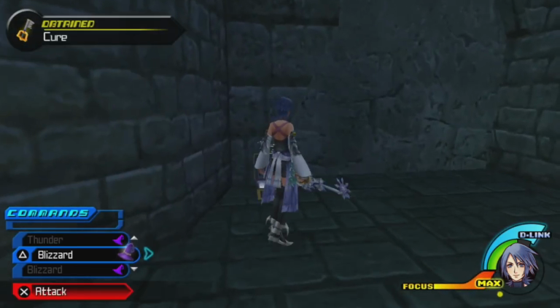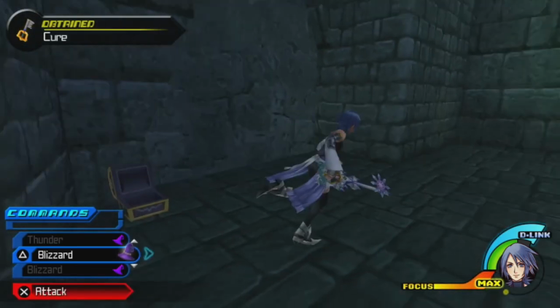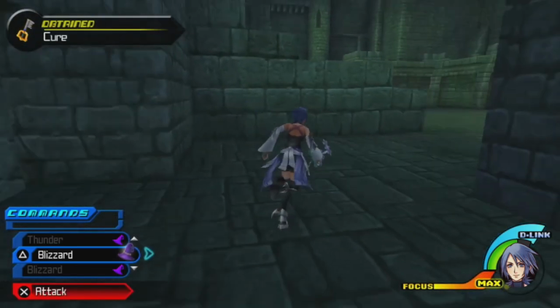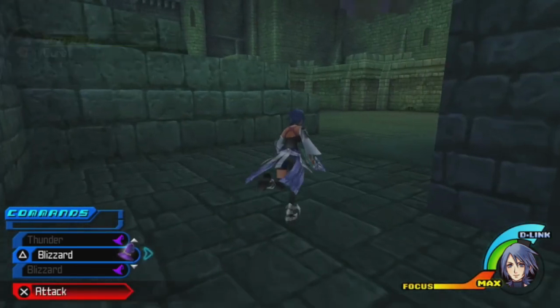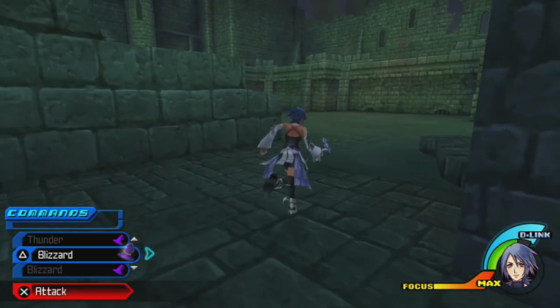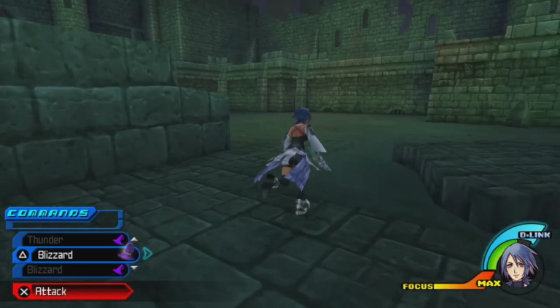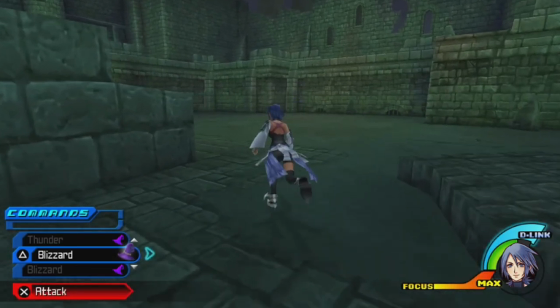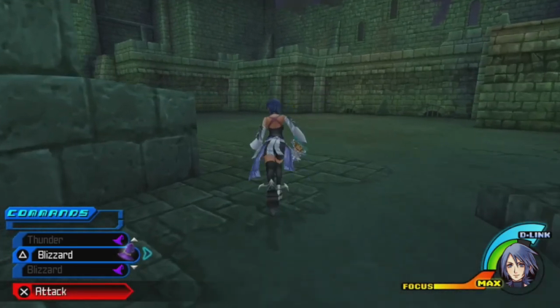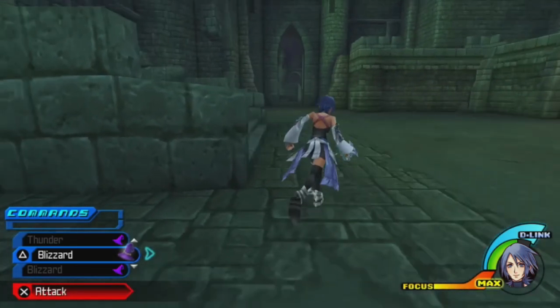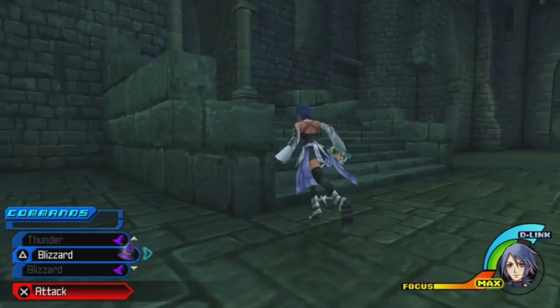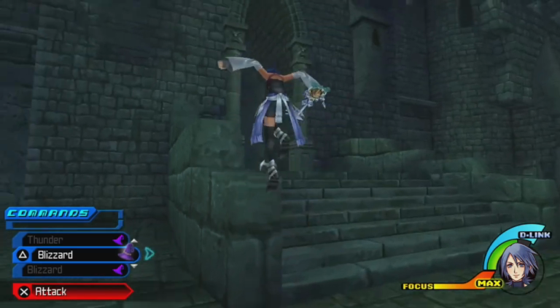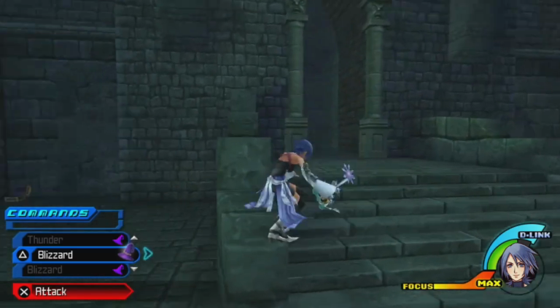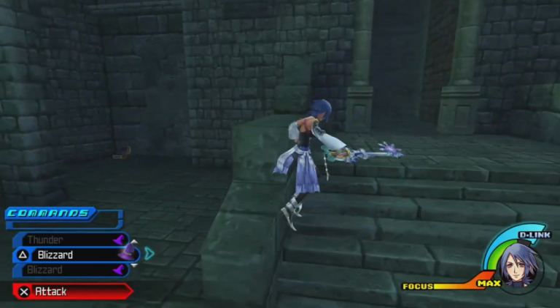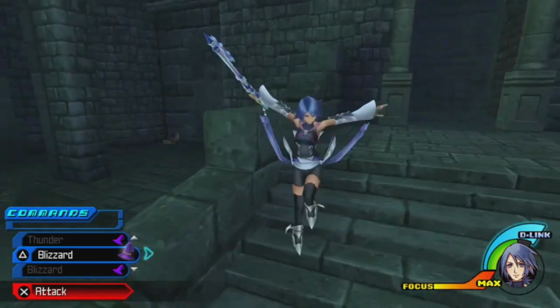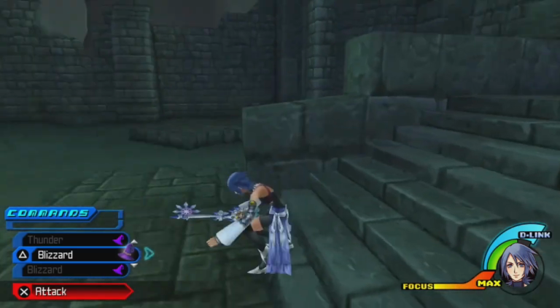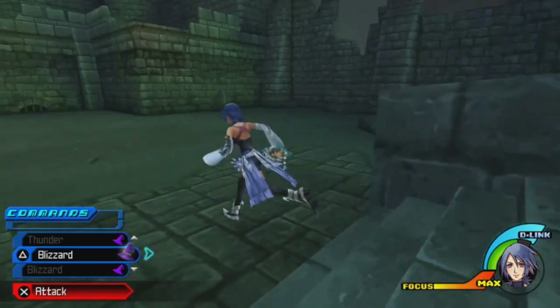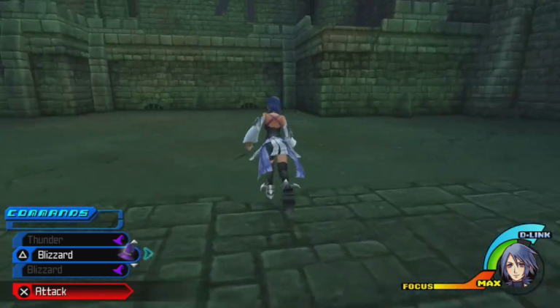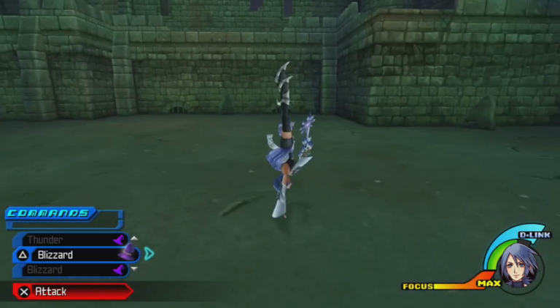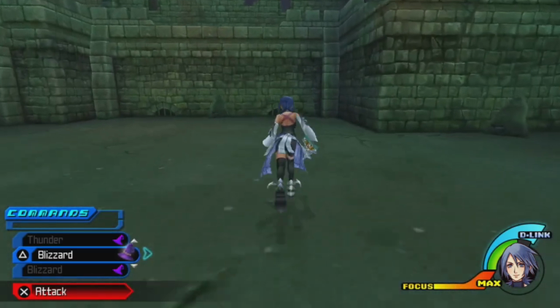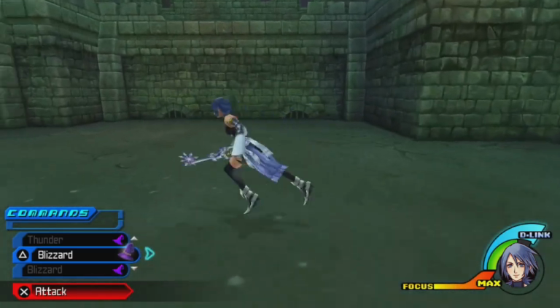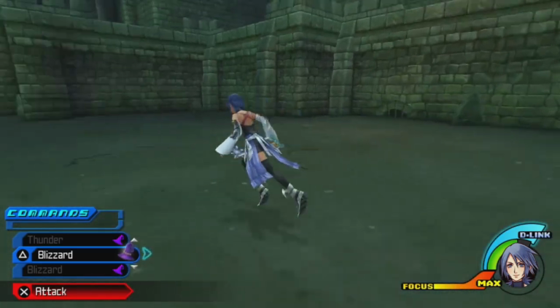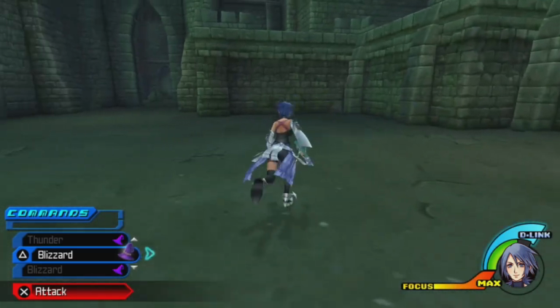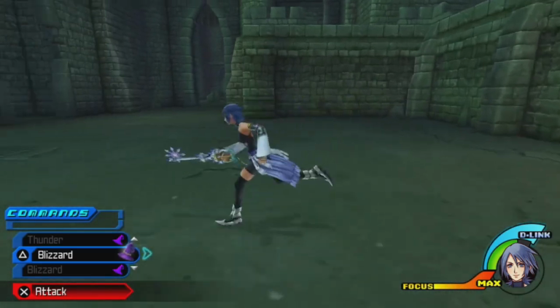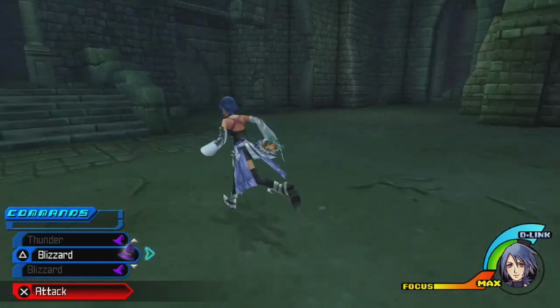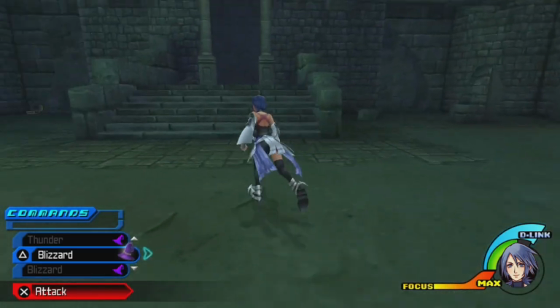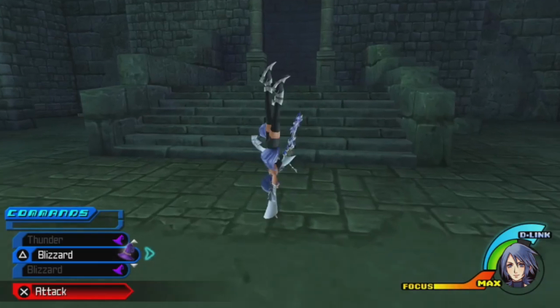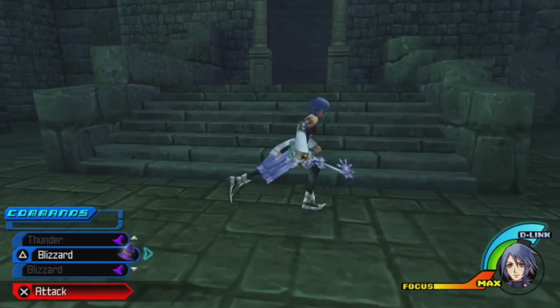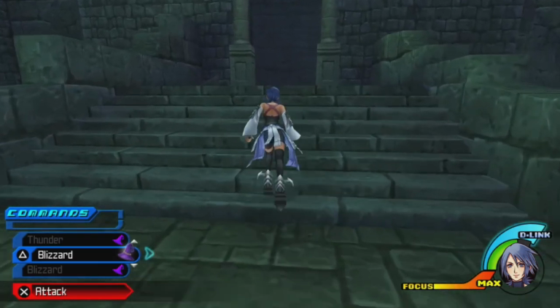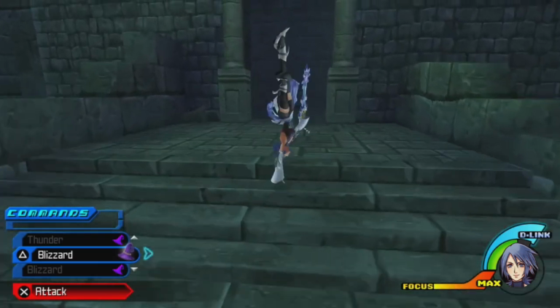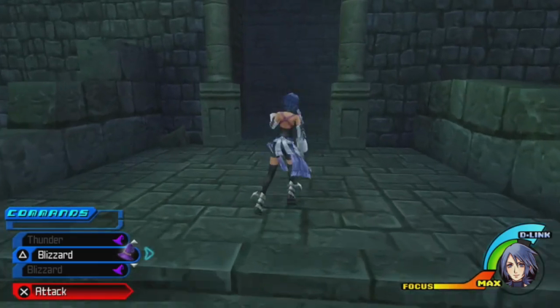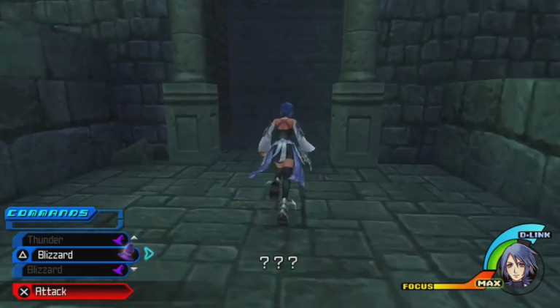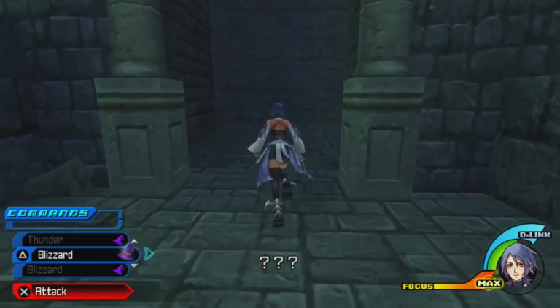Magnera plus Thunder — that's a good combo. Spellweaver is a pretty bad command style outside of the finish, but the finish is really good. We find a Cure in a chest — it's always good to have a second Cure. We can't reach up there just yet, so we're heading inside the castle.